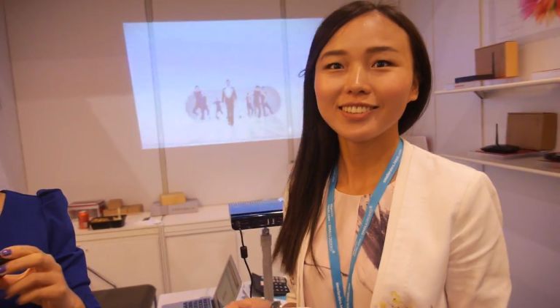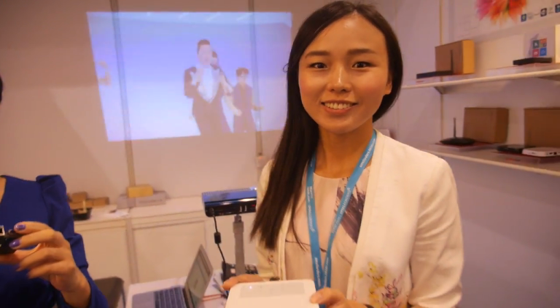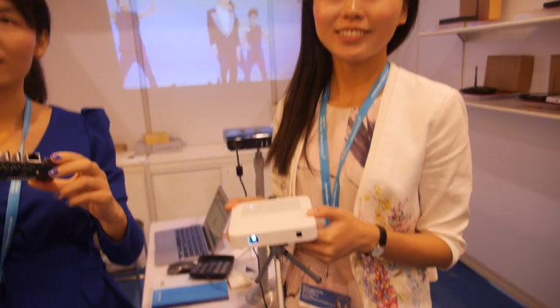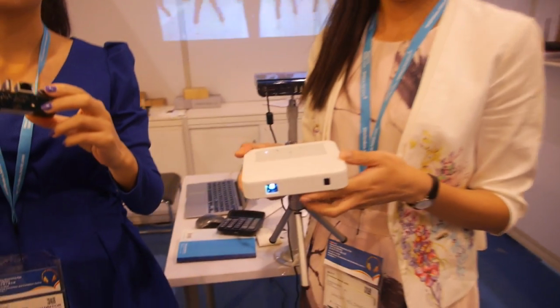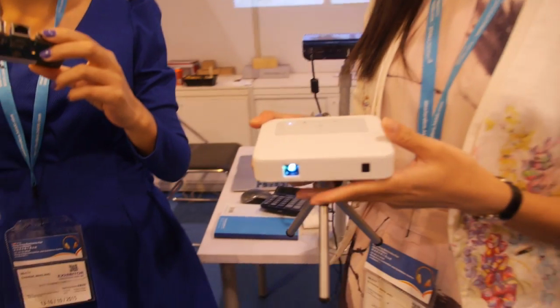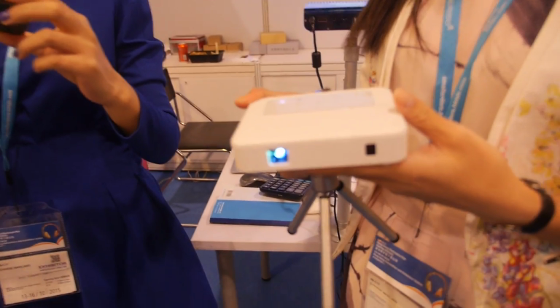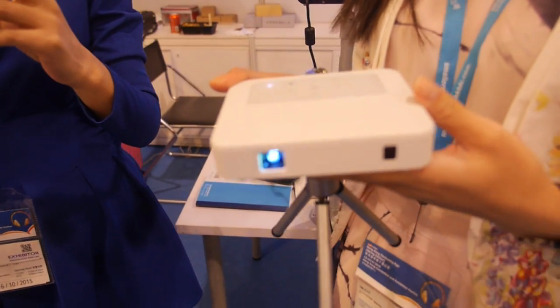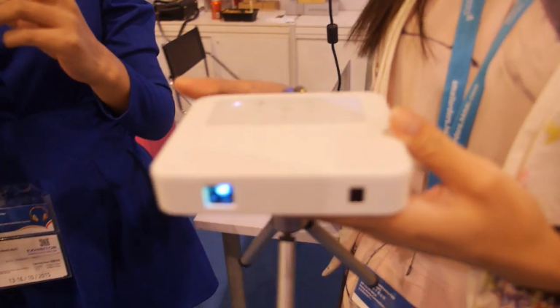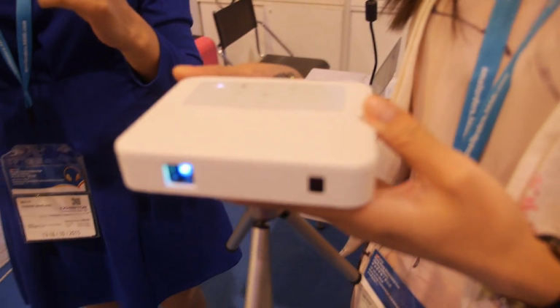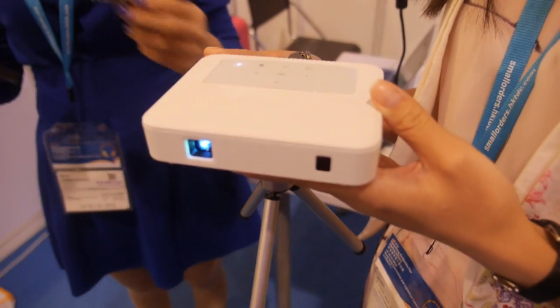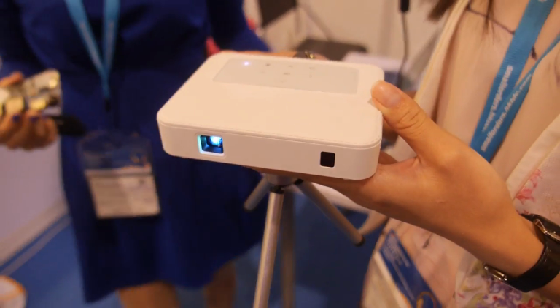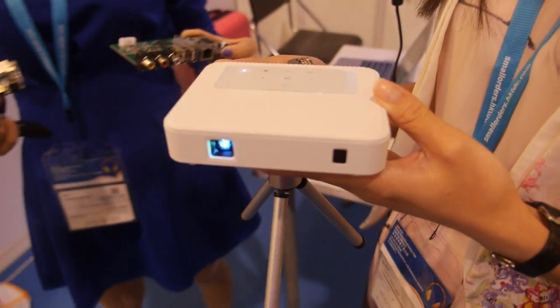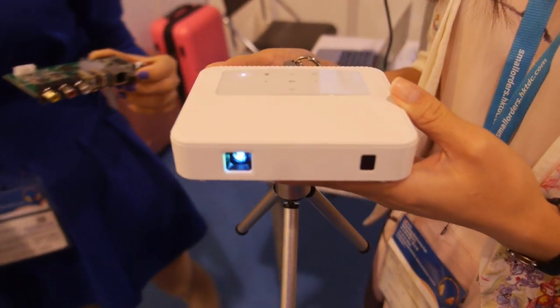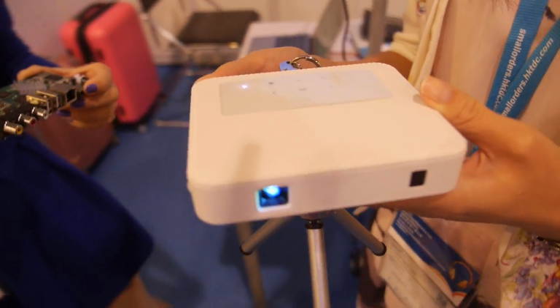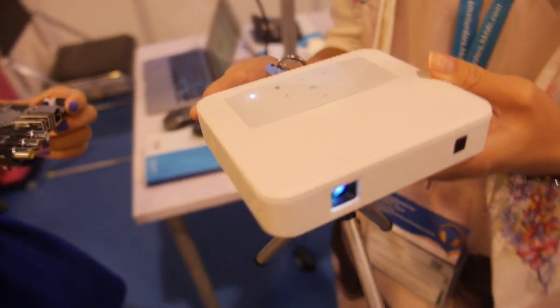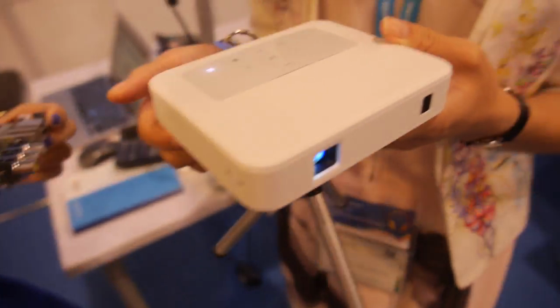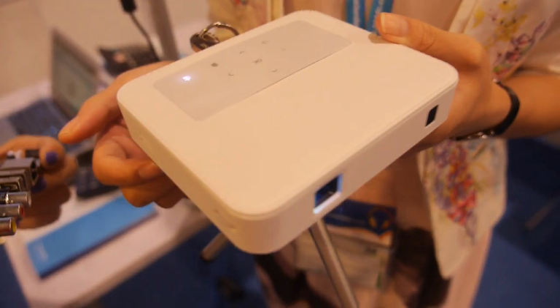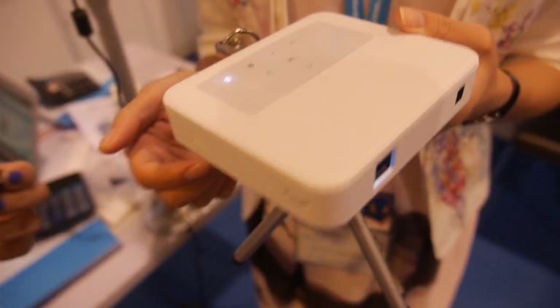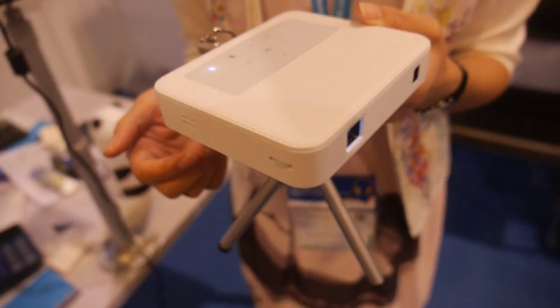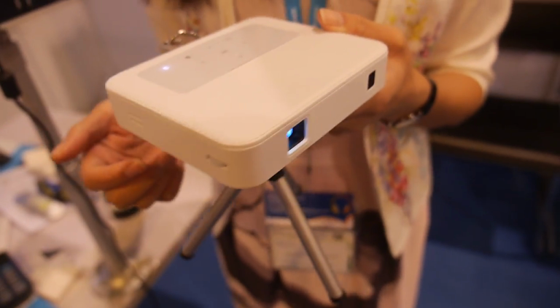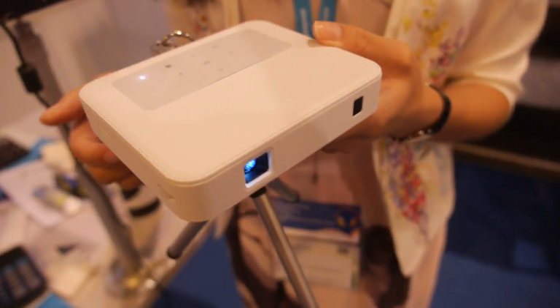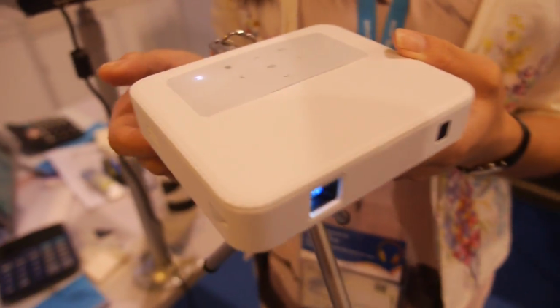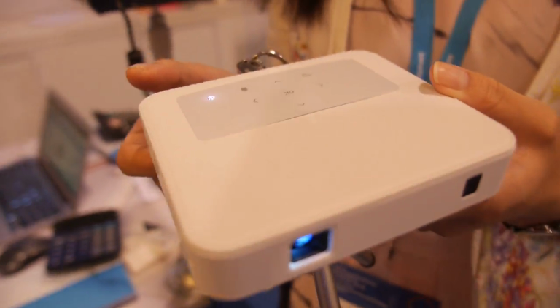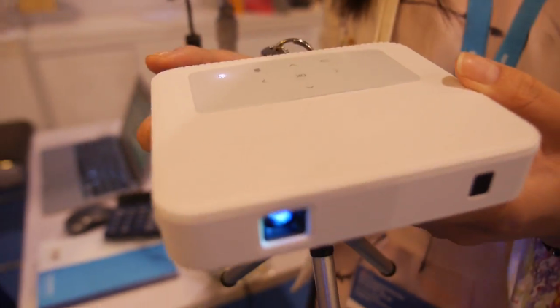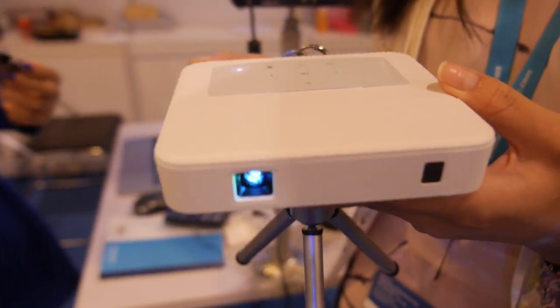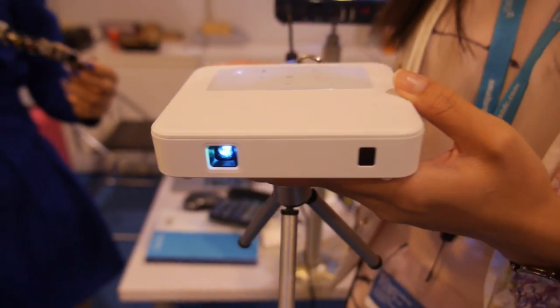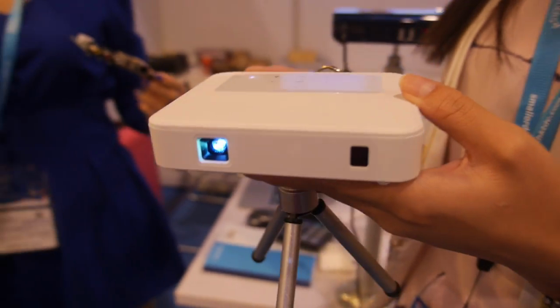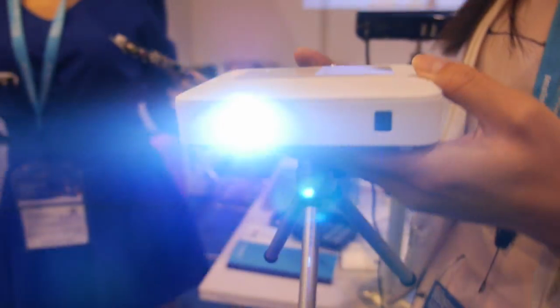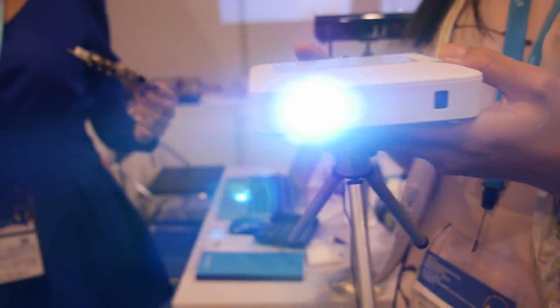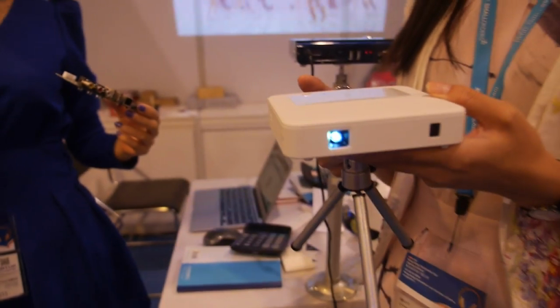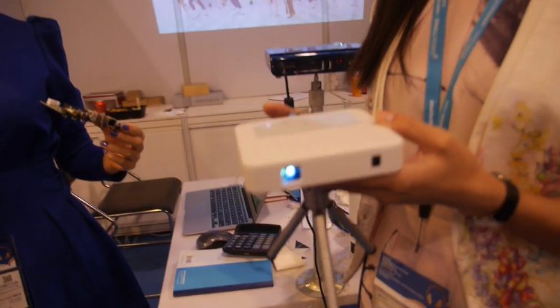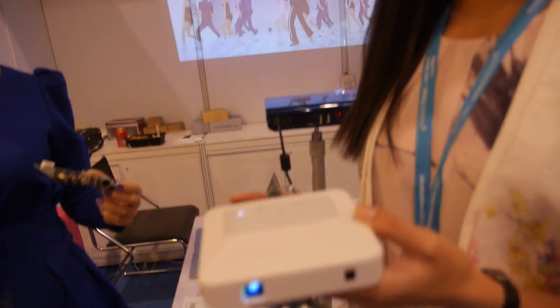You have a smart projector. What is the CPU in here? Rockchip 3188 quad core. Quad core 3188? Yes. What is the resolution? 1080.